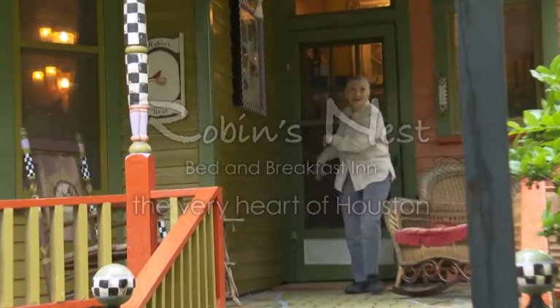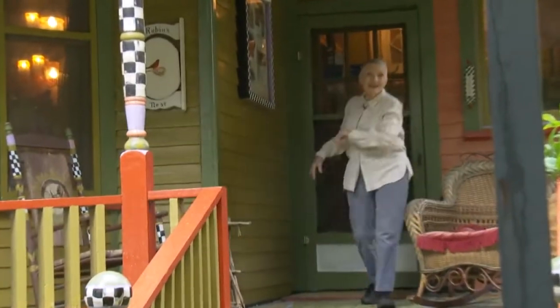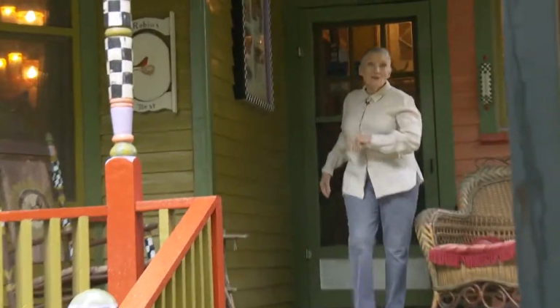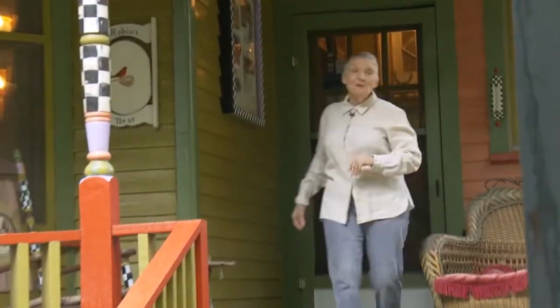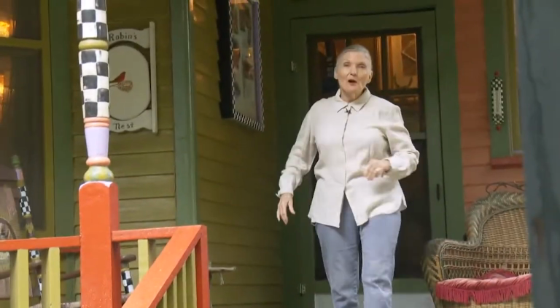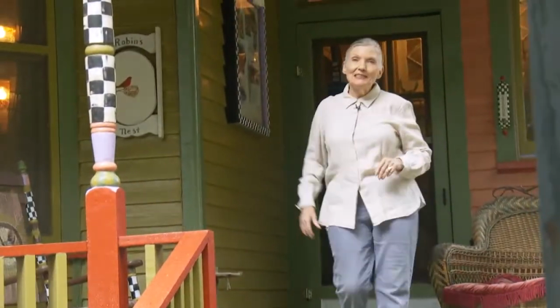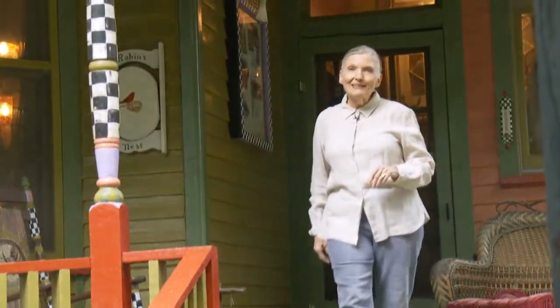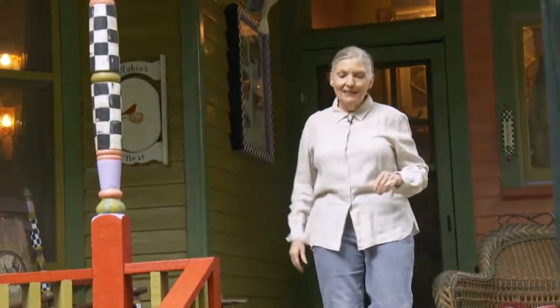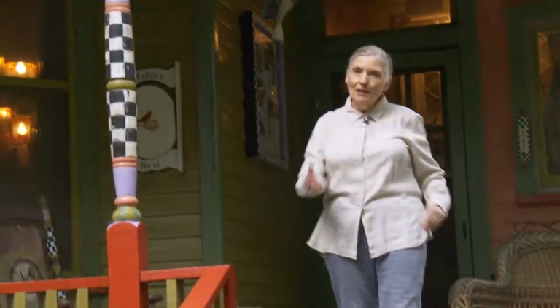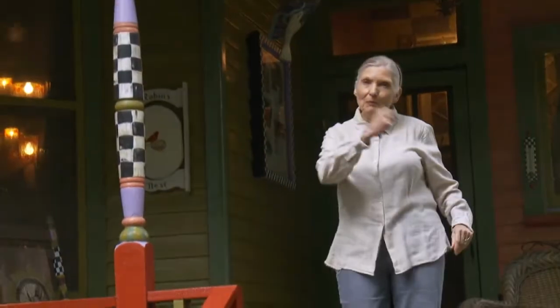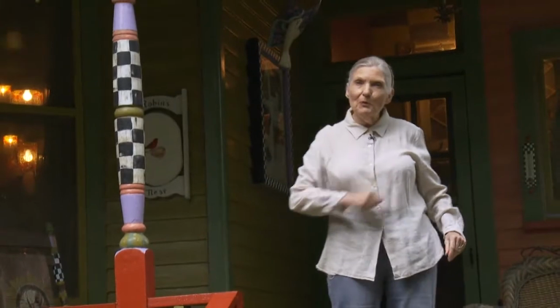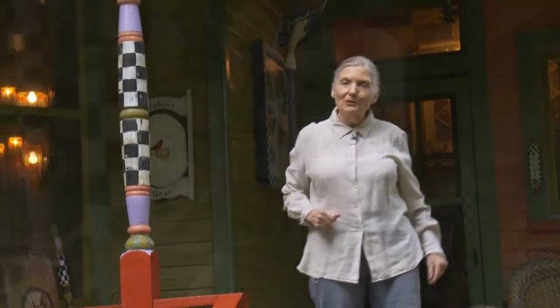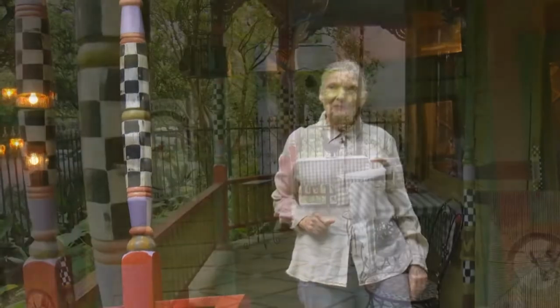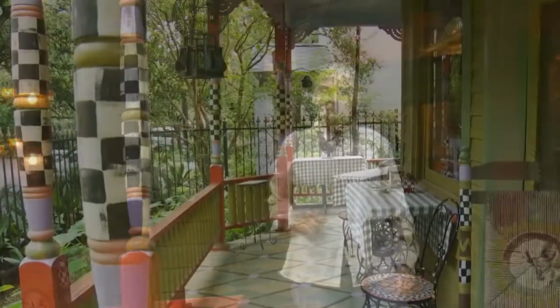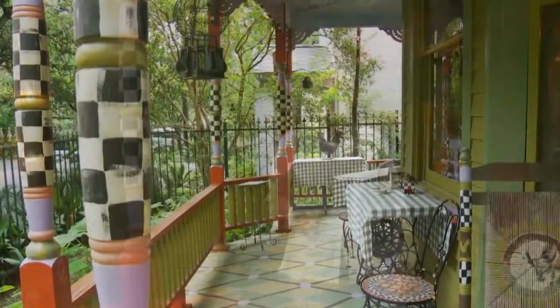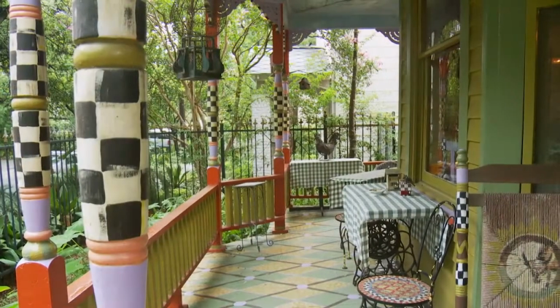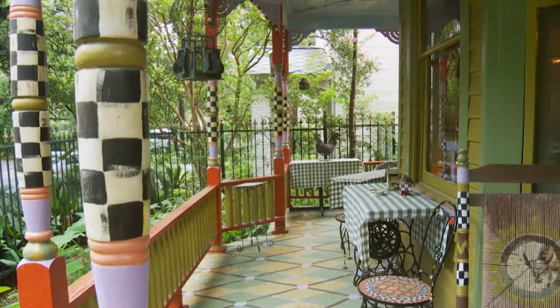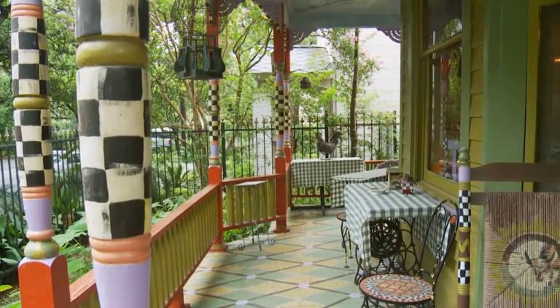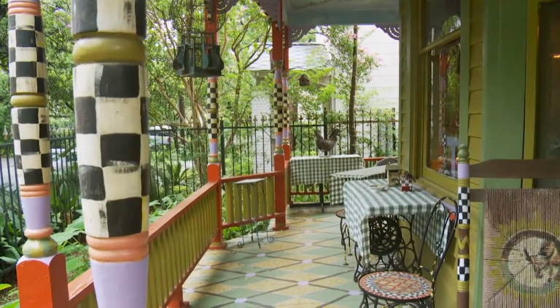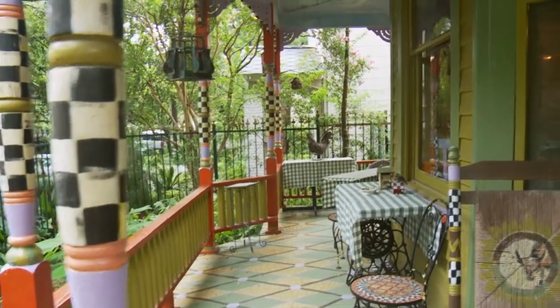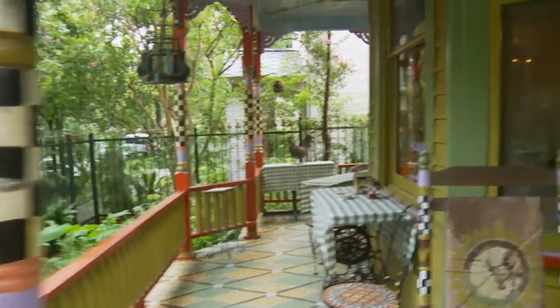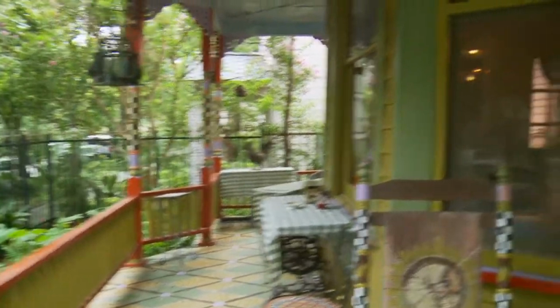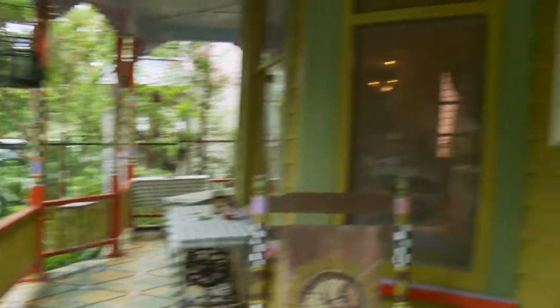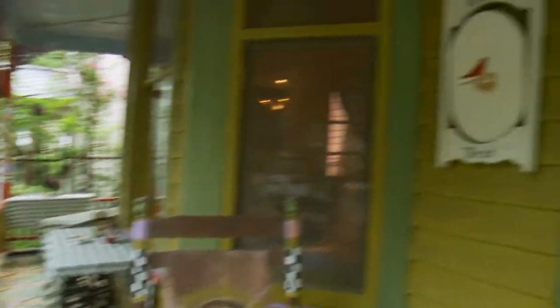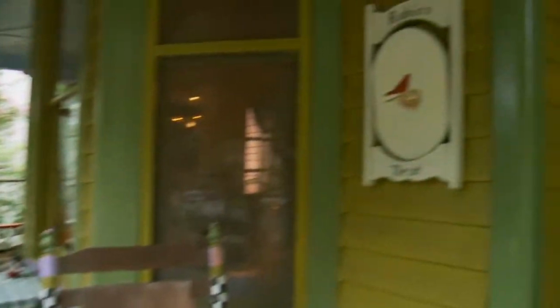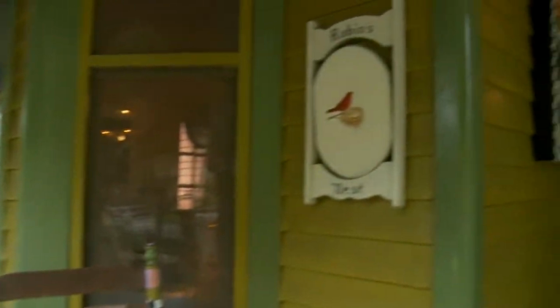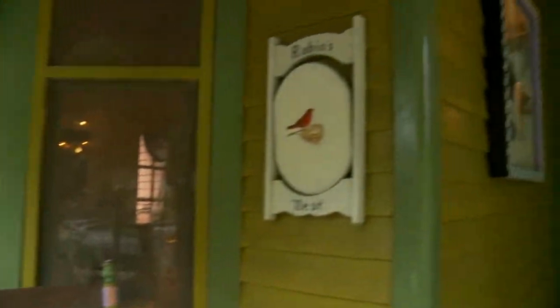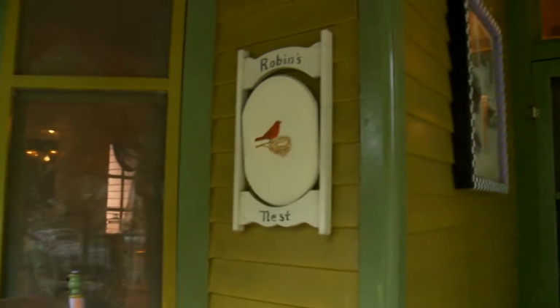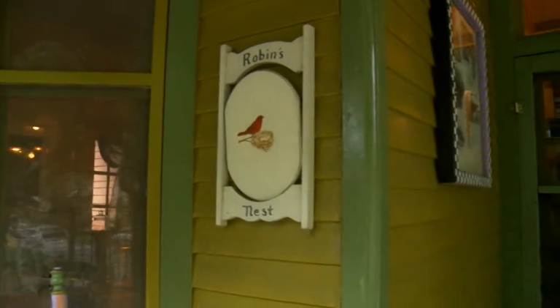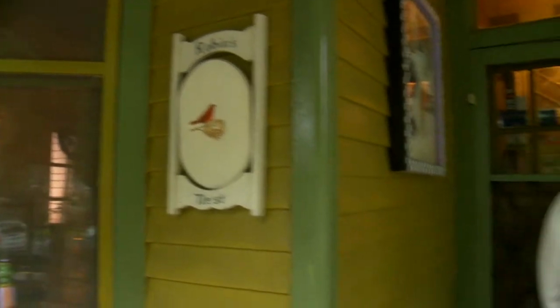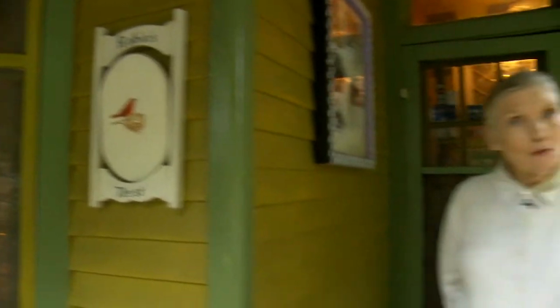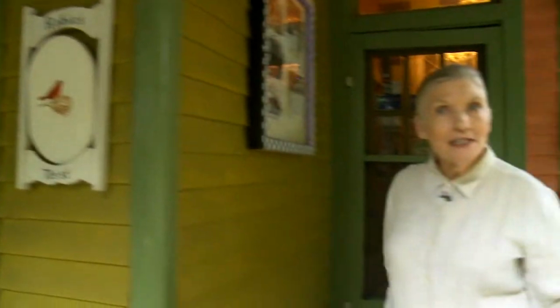Hi, welcome to Robin's Nest. Come on up on the porch. Thank you for coming. I'm glad you're here. We'll take good care of you. Come on in.